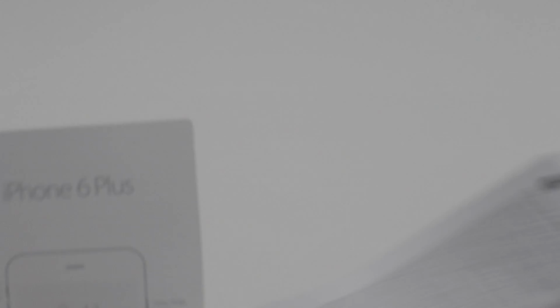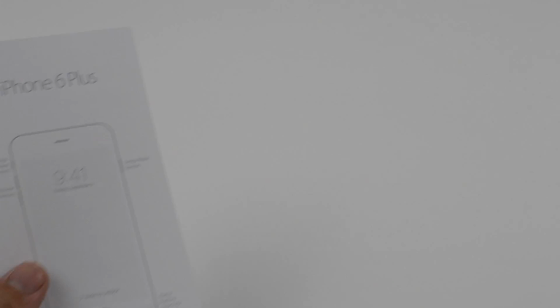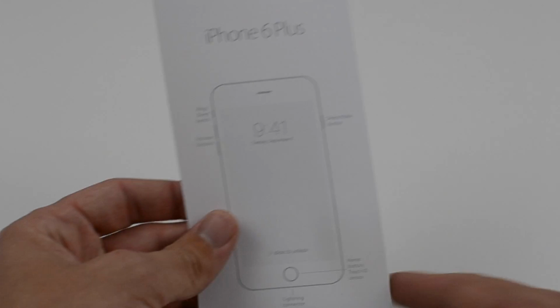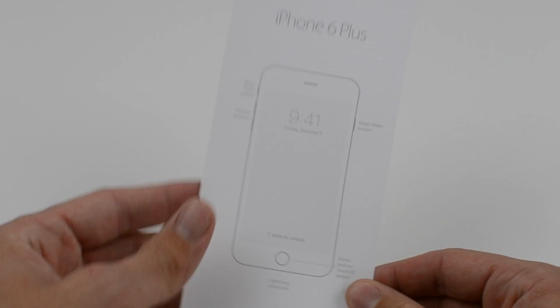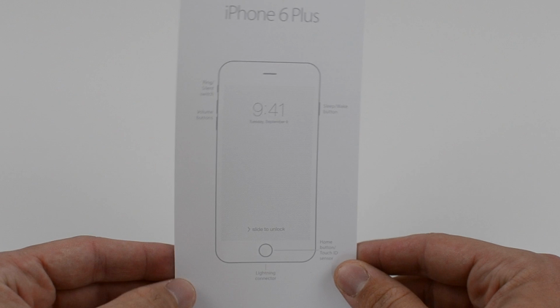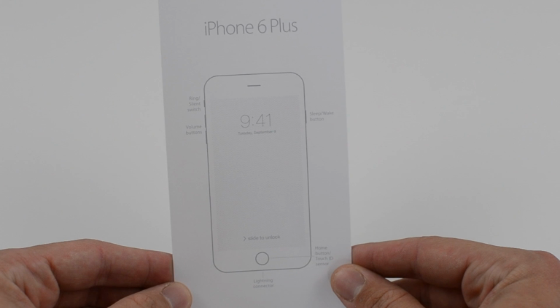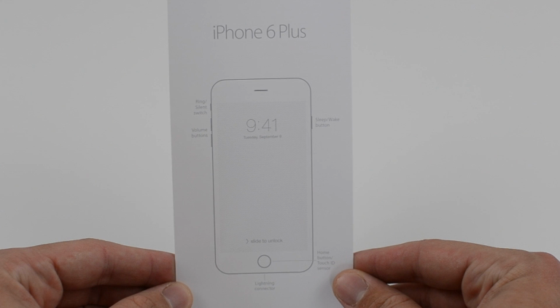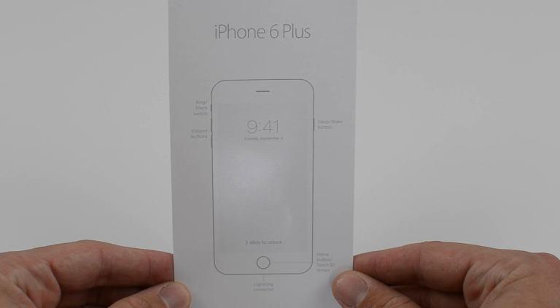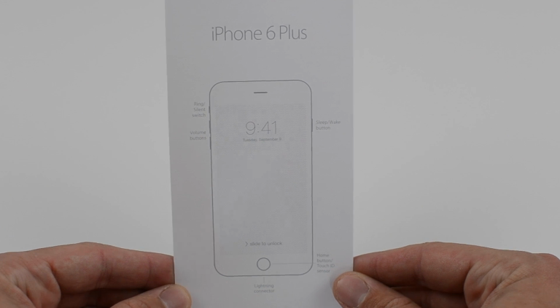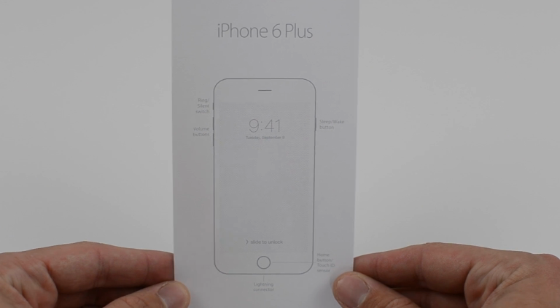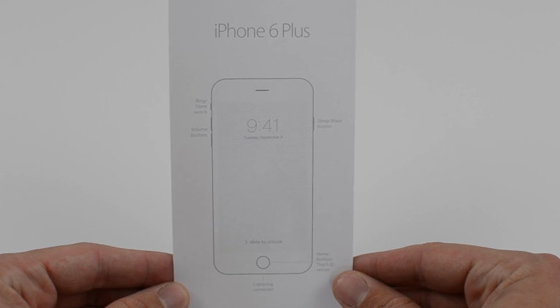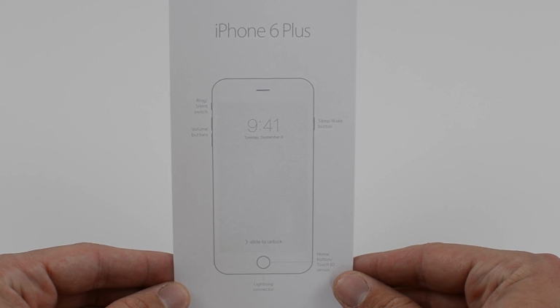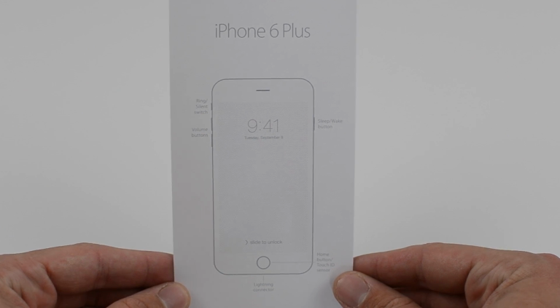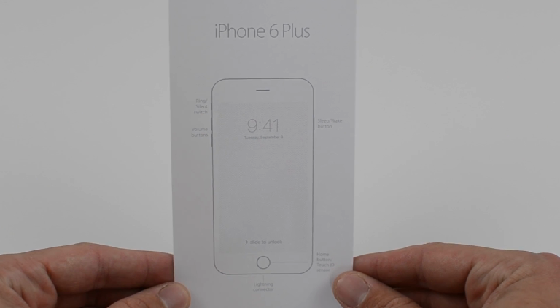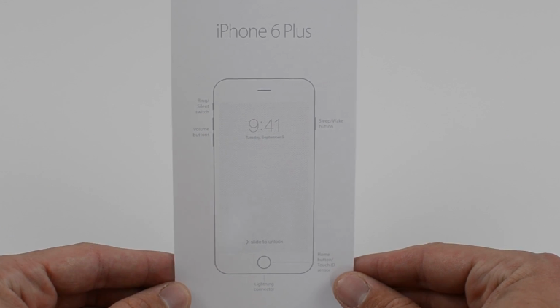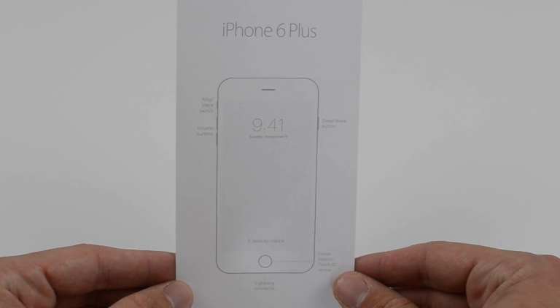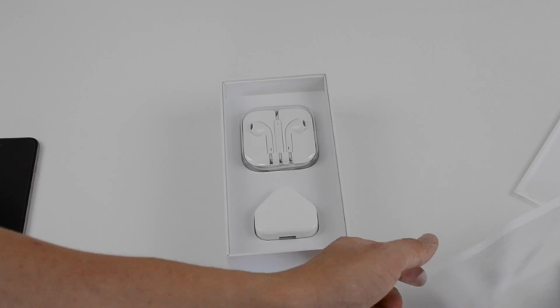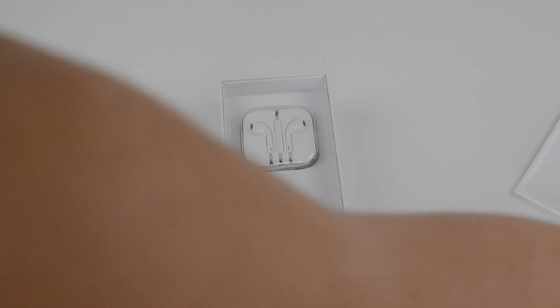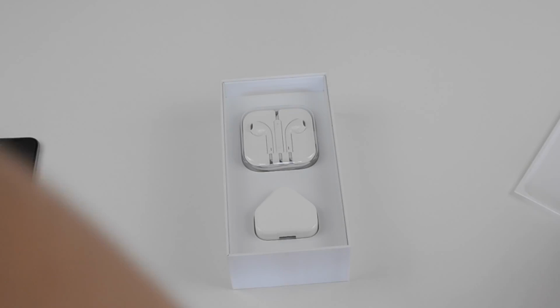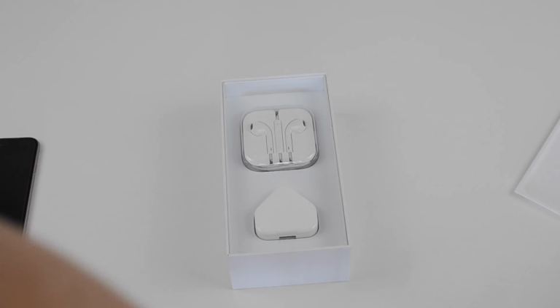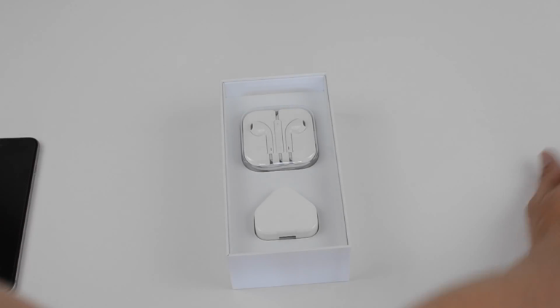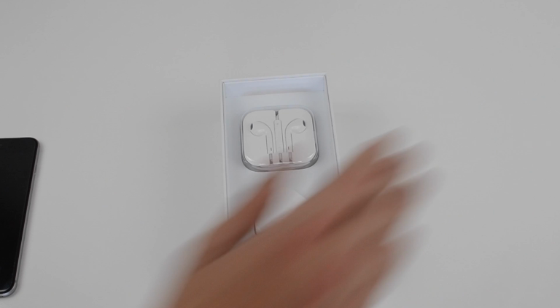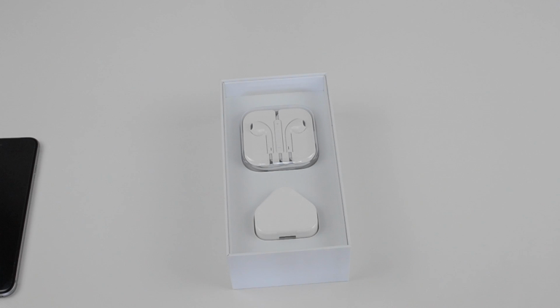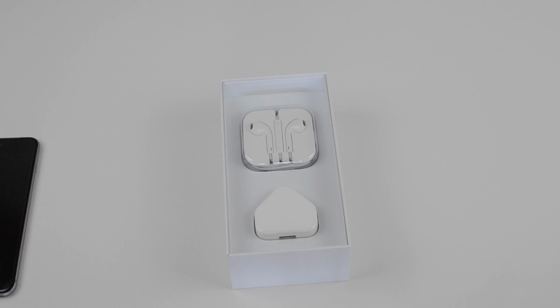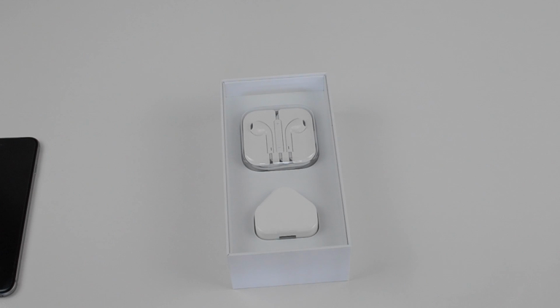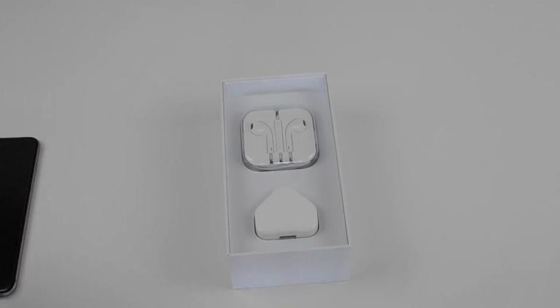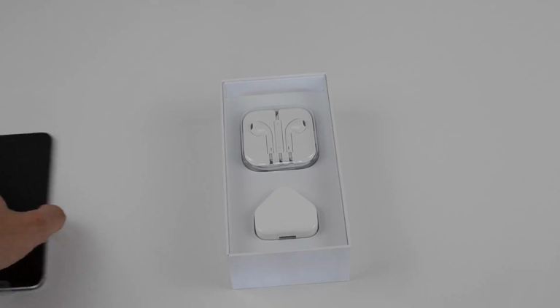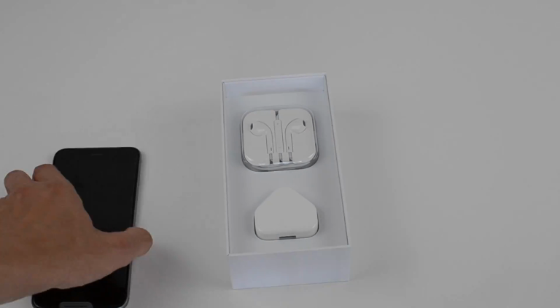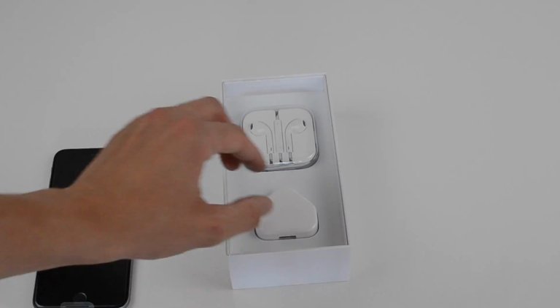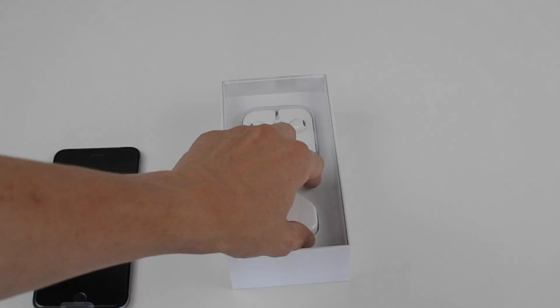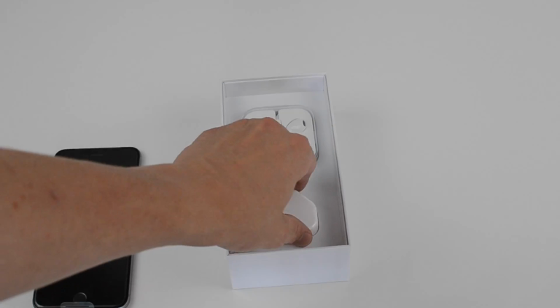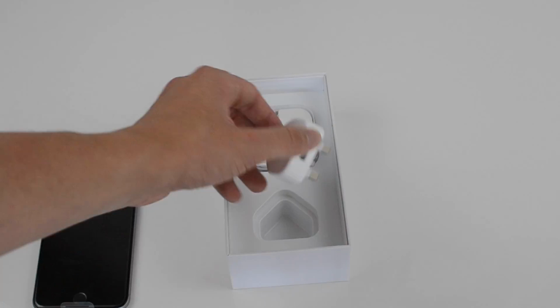You then get your wall socket — this will be country specific to where you buy the device from. Next you get the Apple earpods with the inline remote. Then finally, we get the USB to lightning cable.